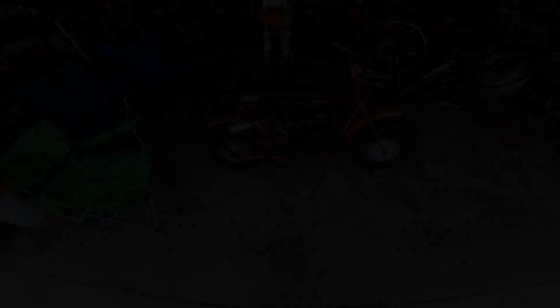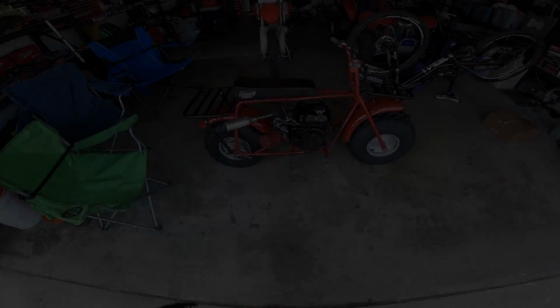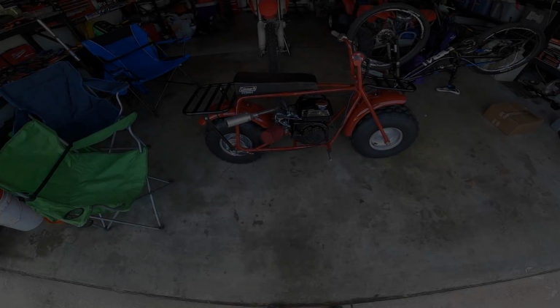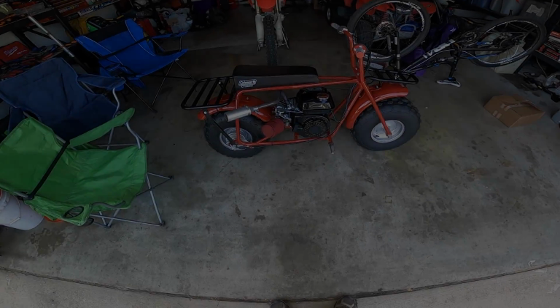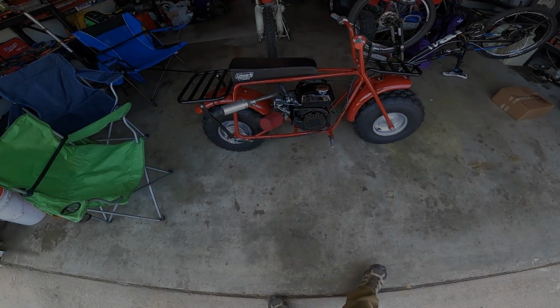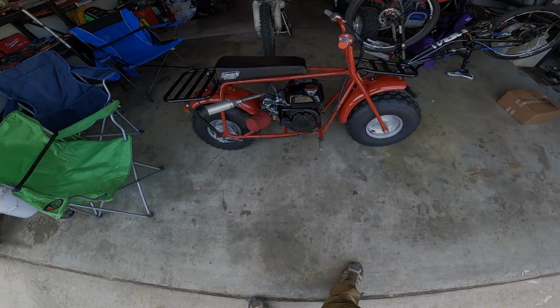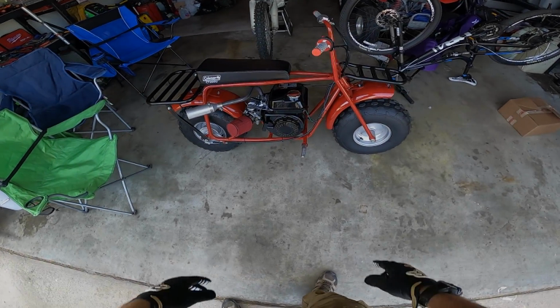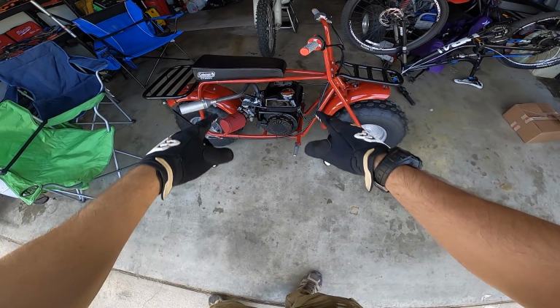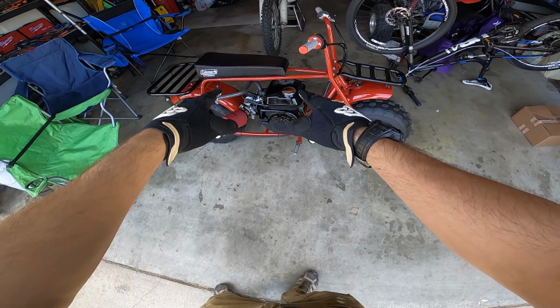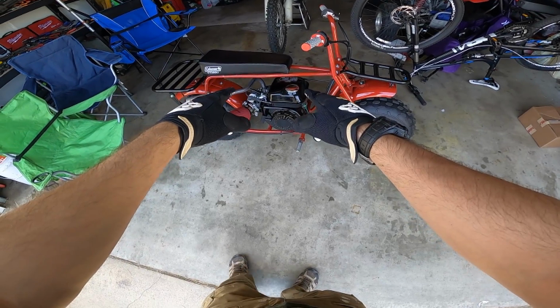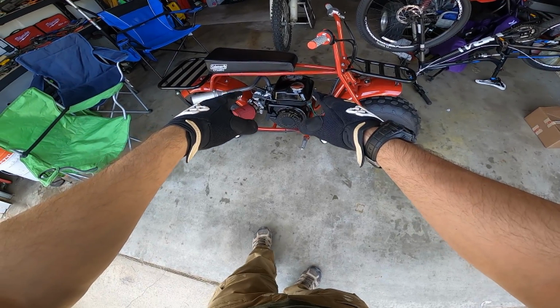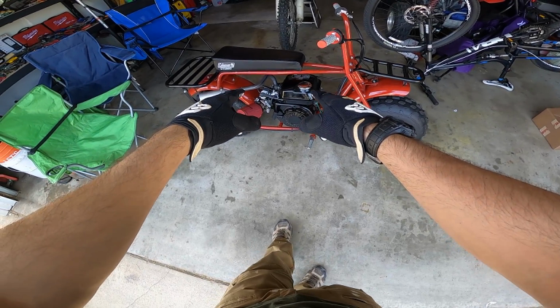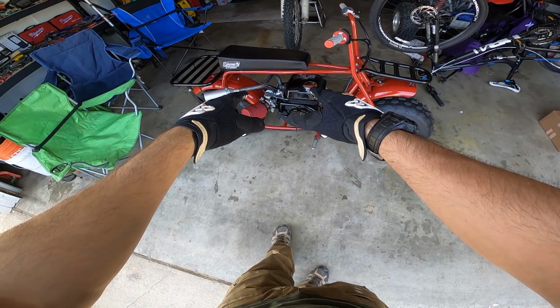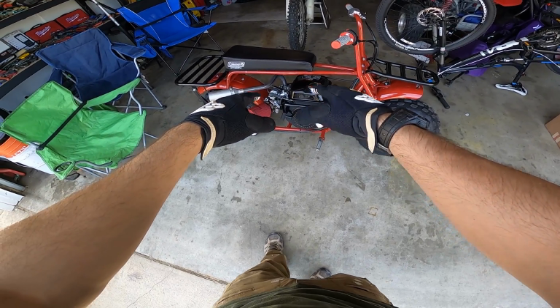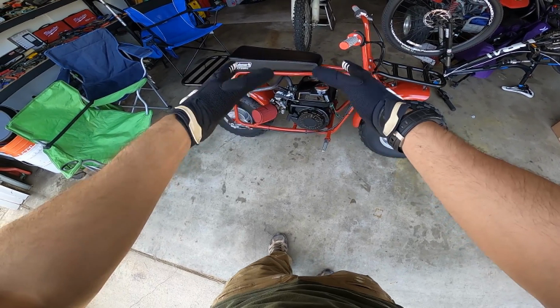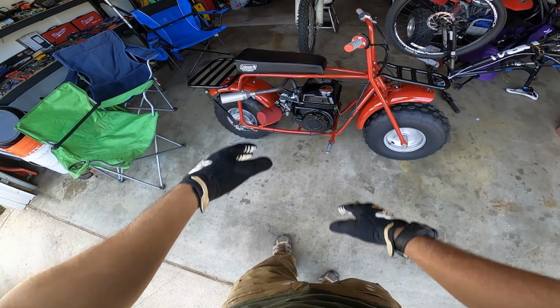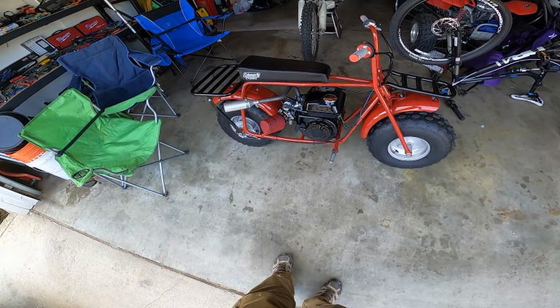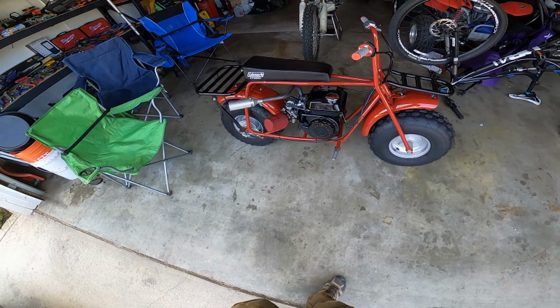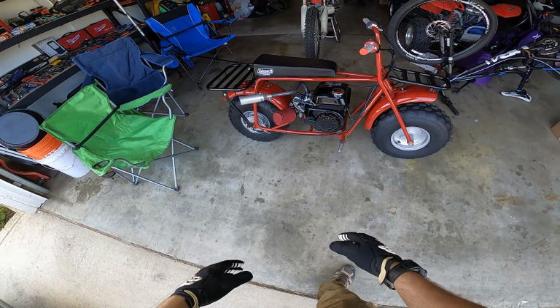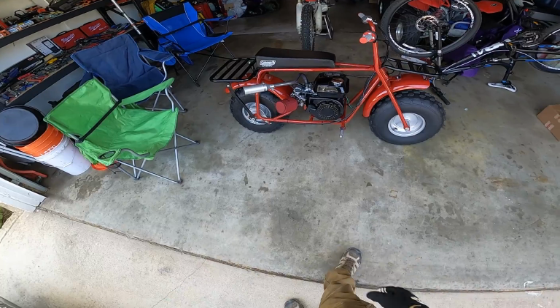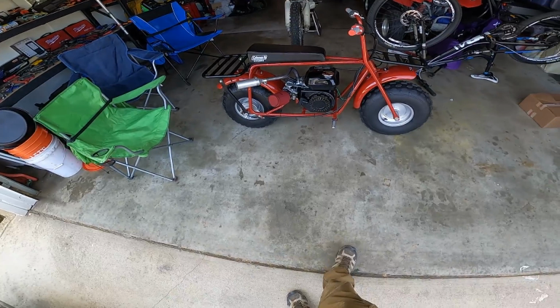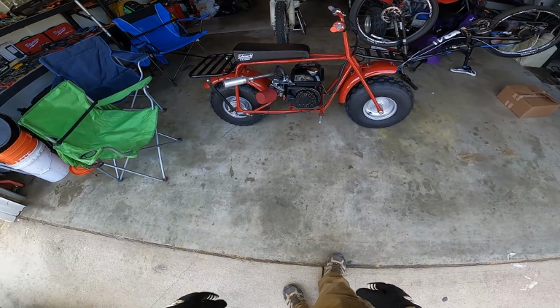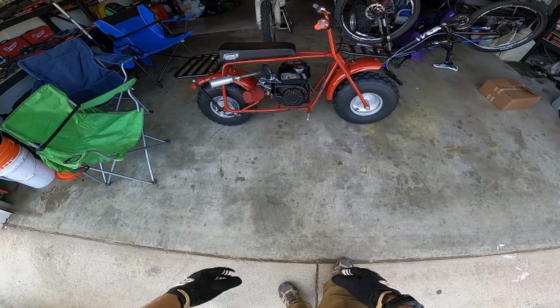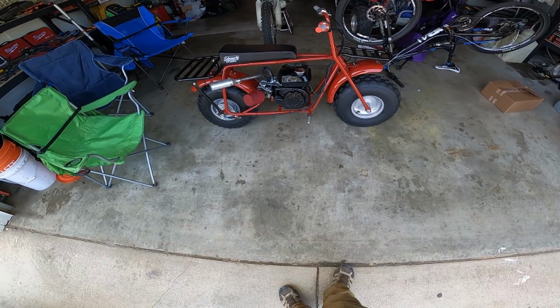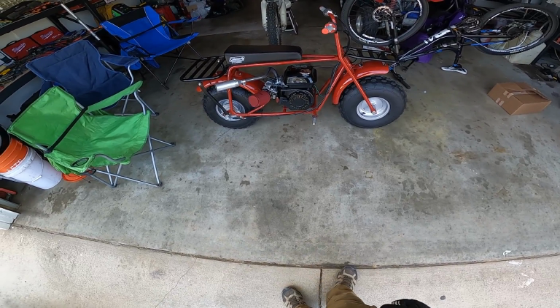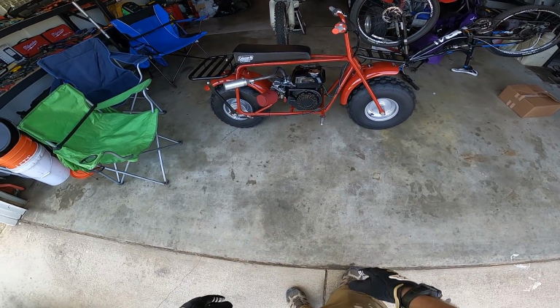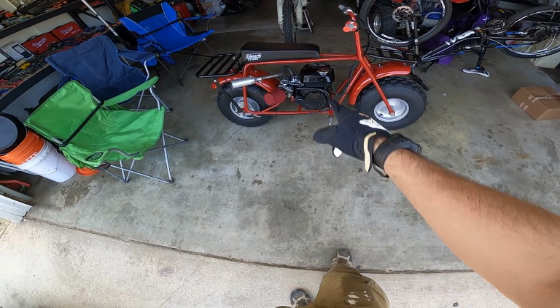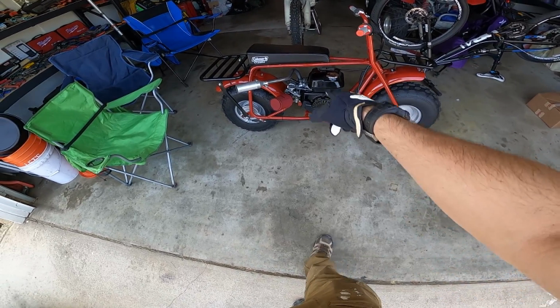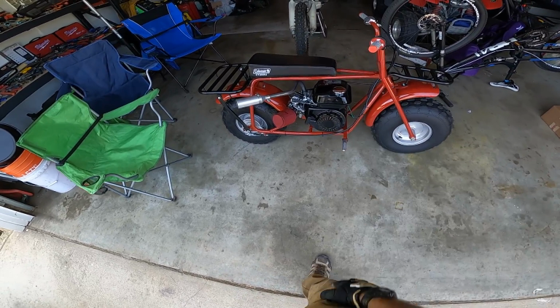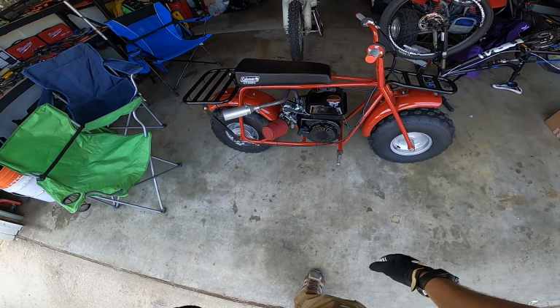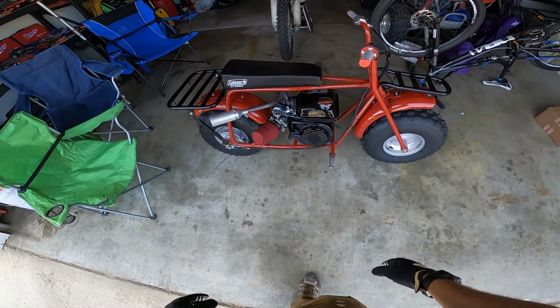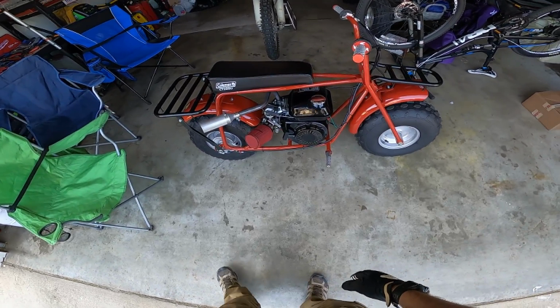What's up guys, Anthony here with DIY Auto Tech. Today we're looking at the new 2020 Coleman CT200 minibike with the Hisun 196cc motor.